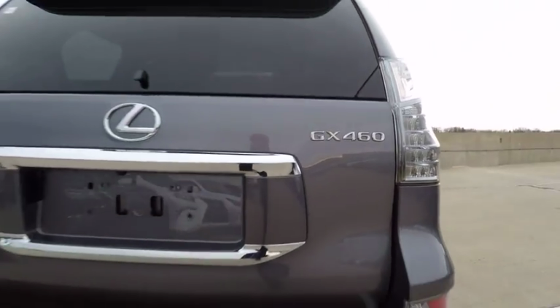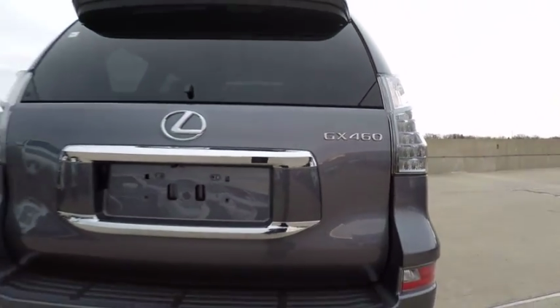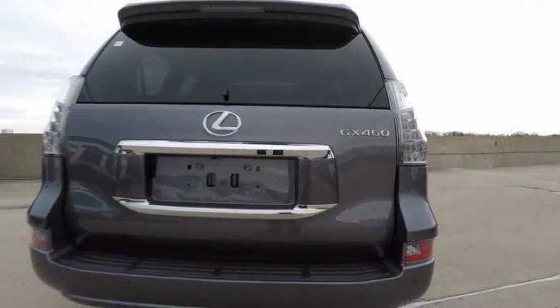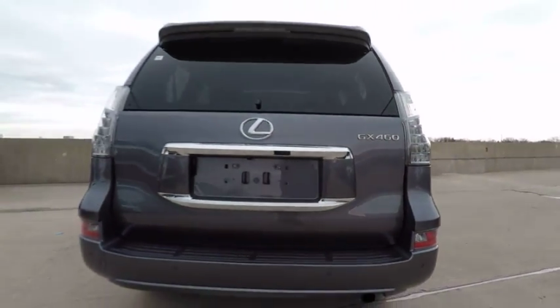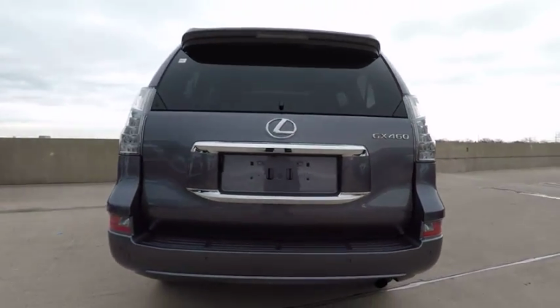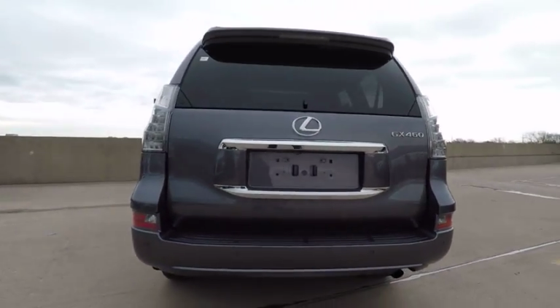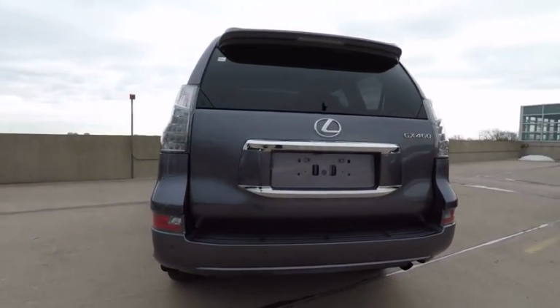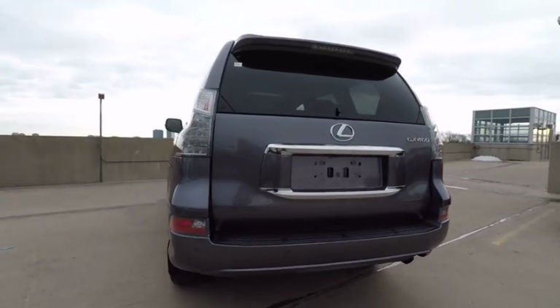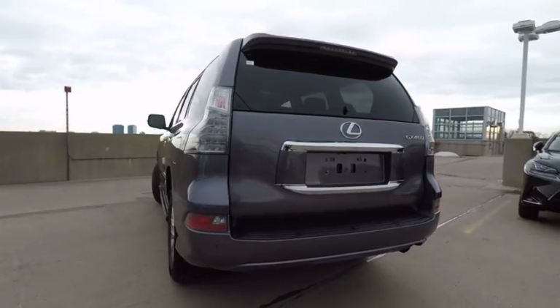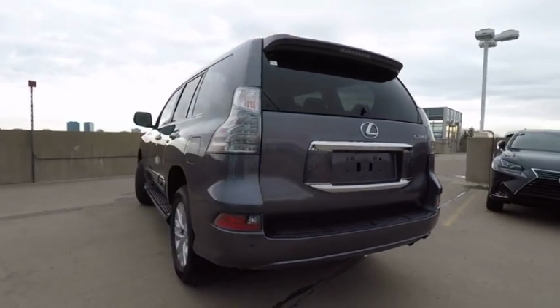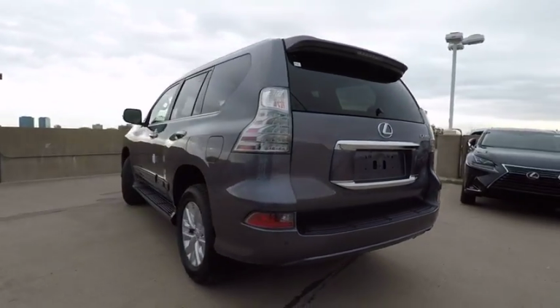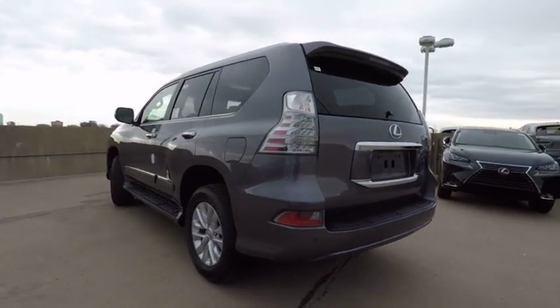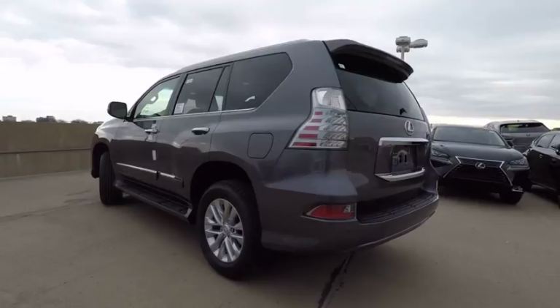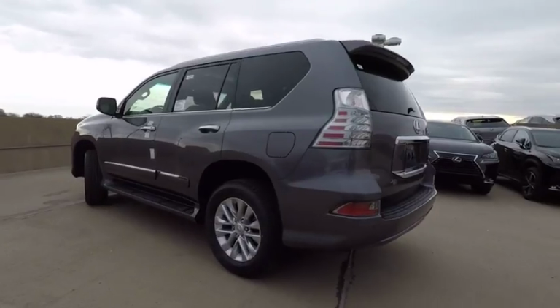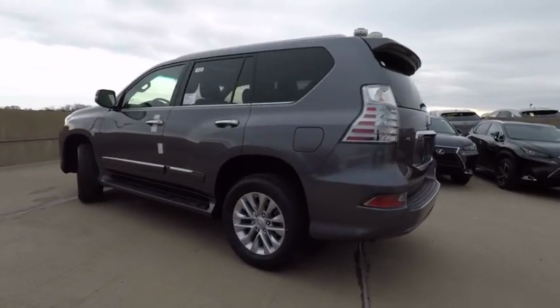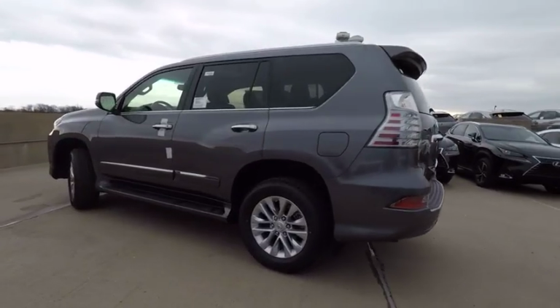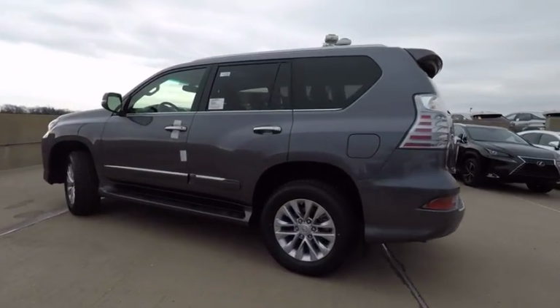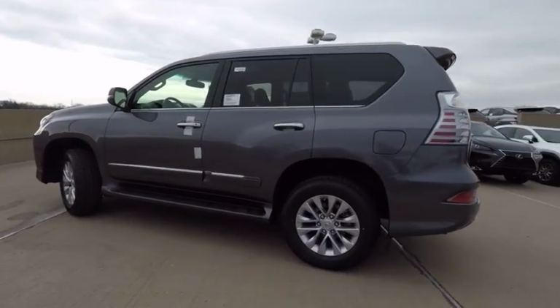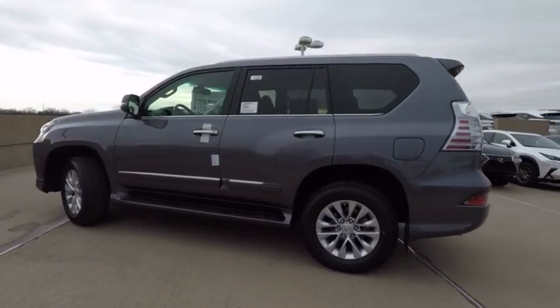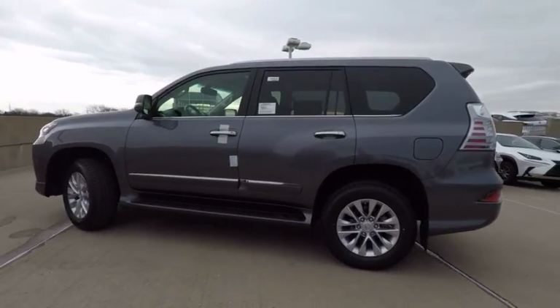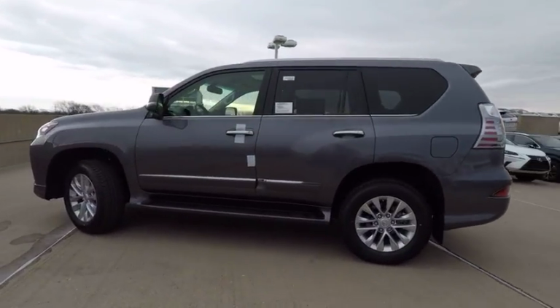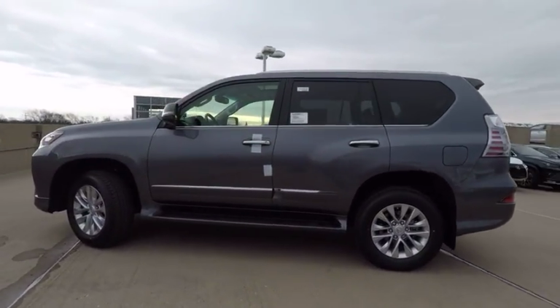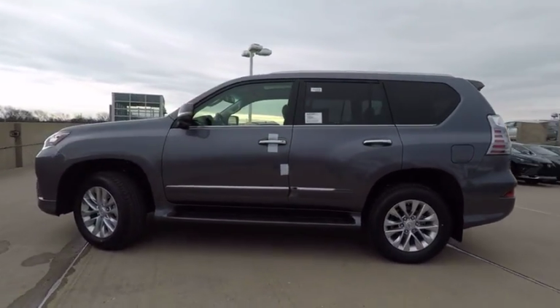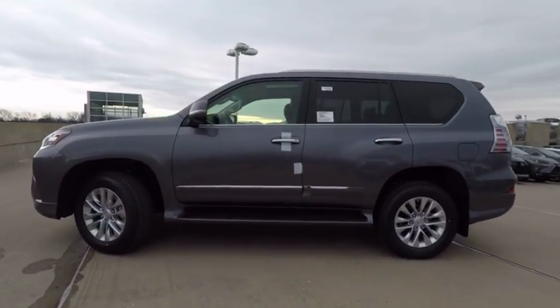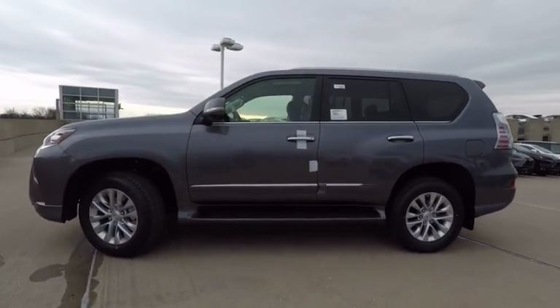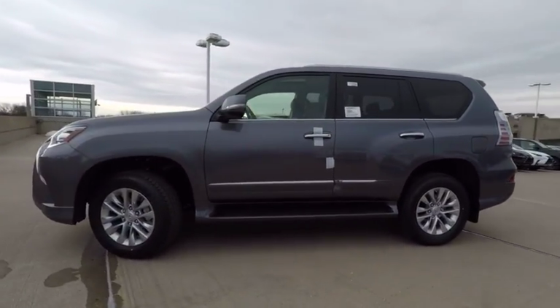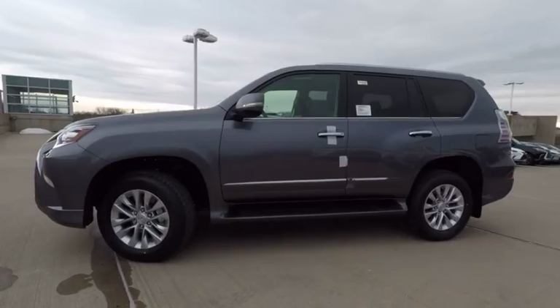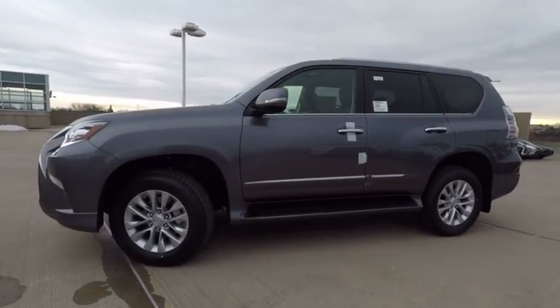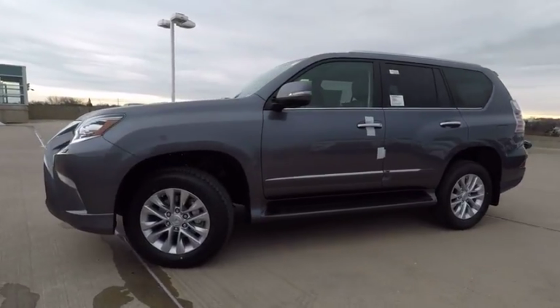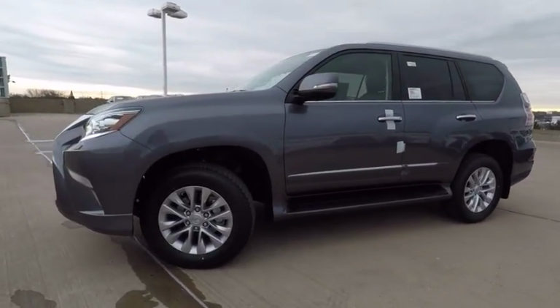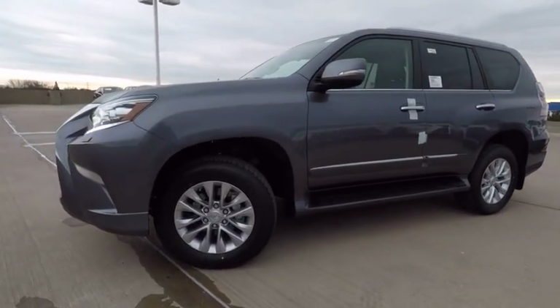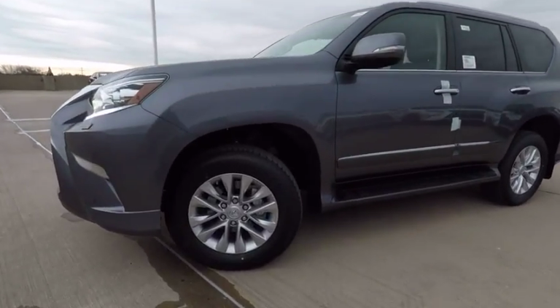Traction control, stability control, cruise control, power brakes, child safety locks, trip computer, brake assist, tachometer, overhead console, electronic brake force distribution.